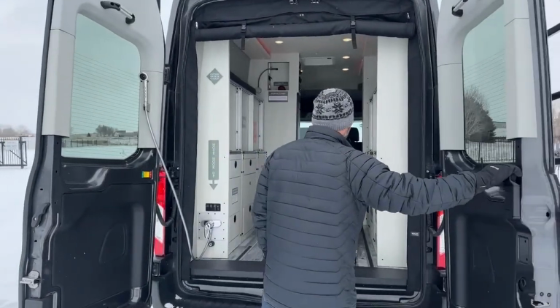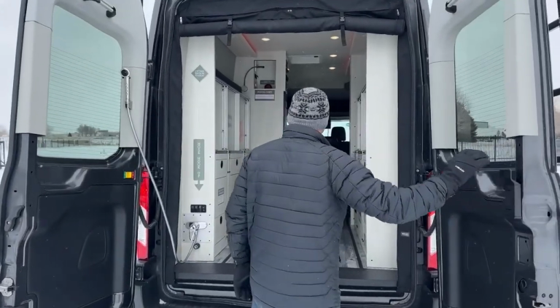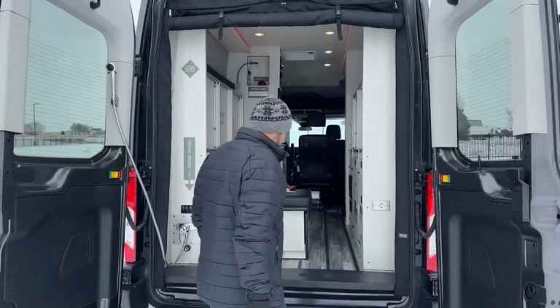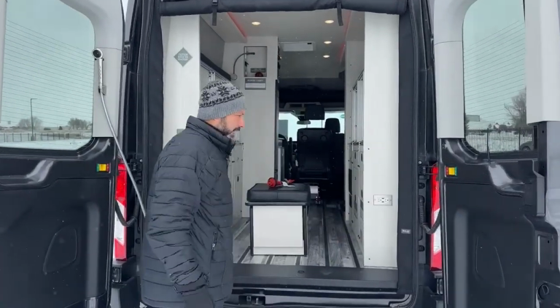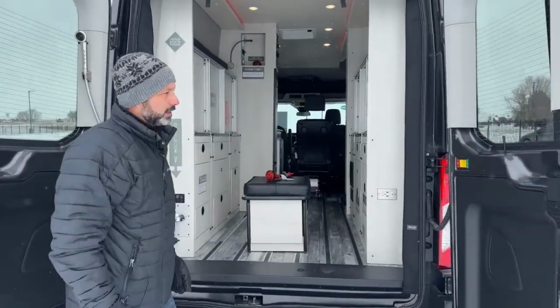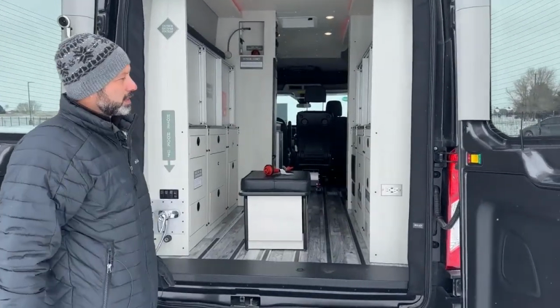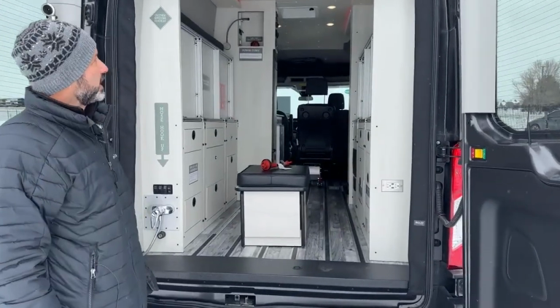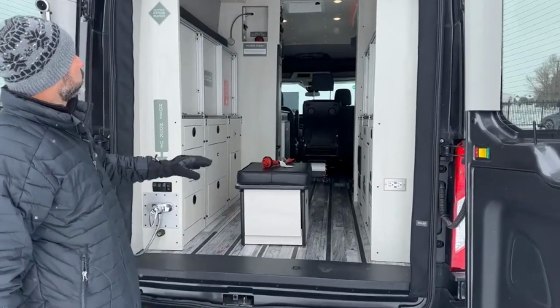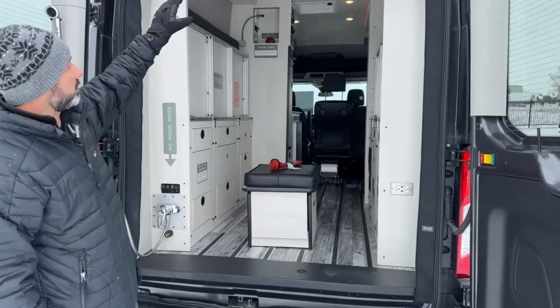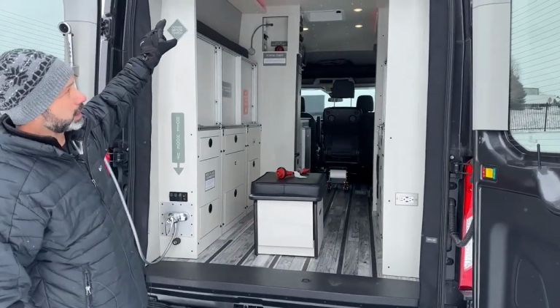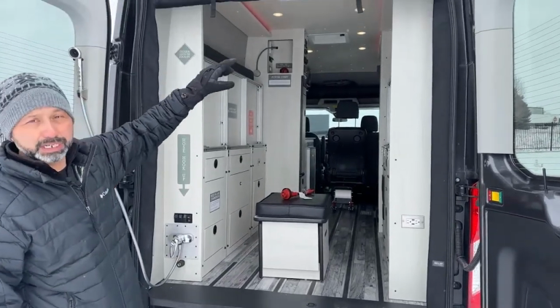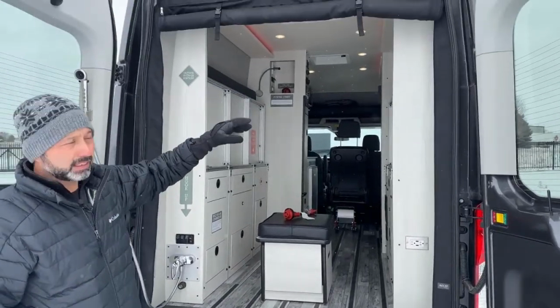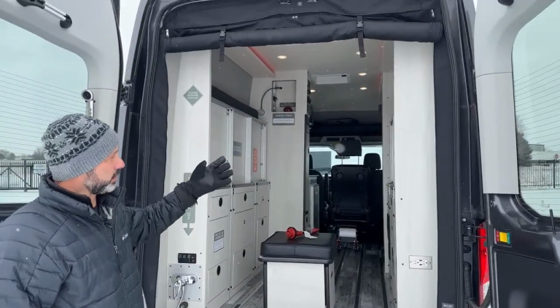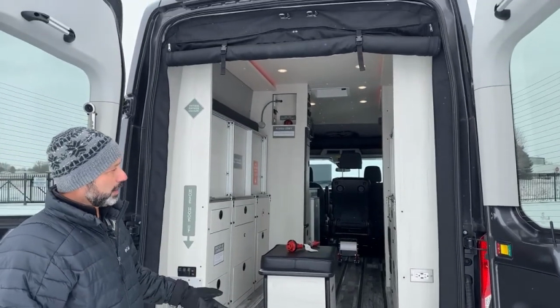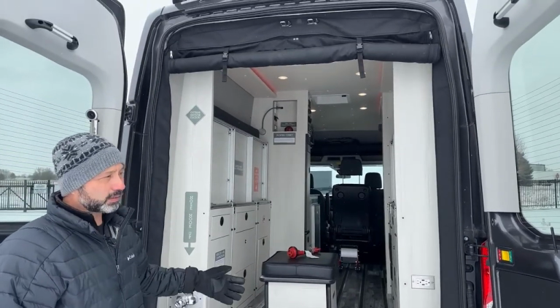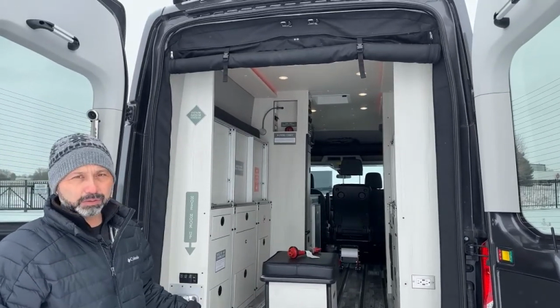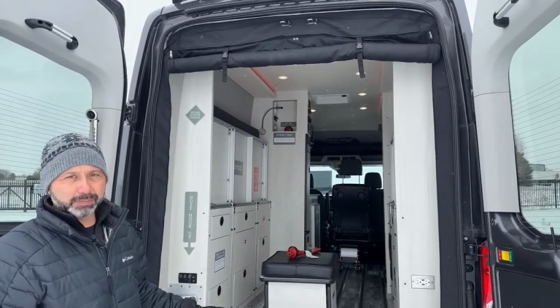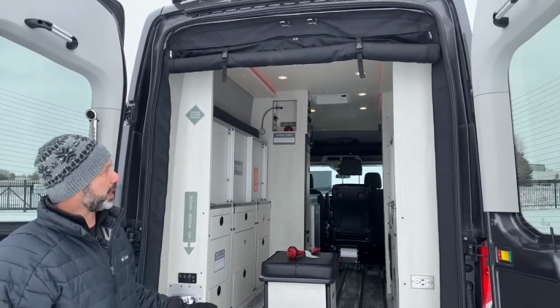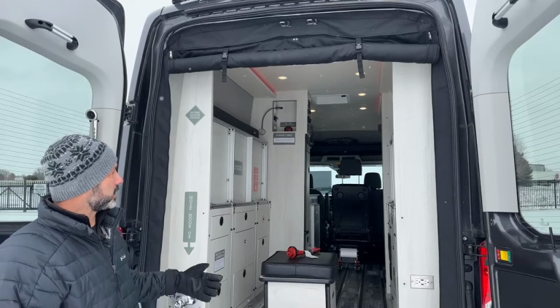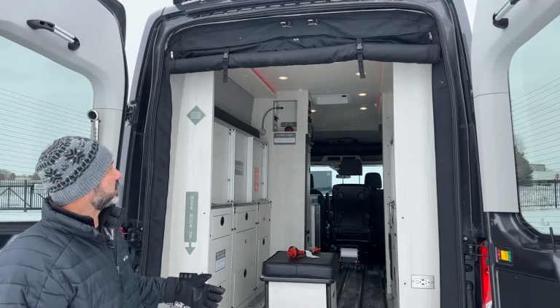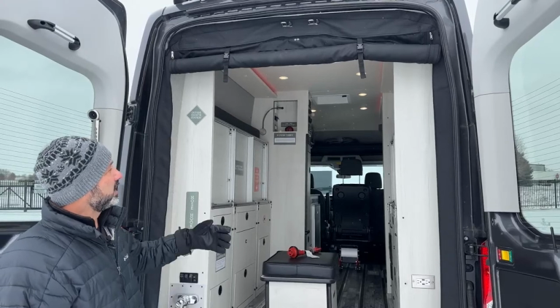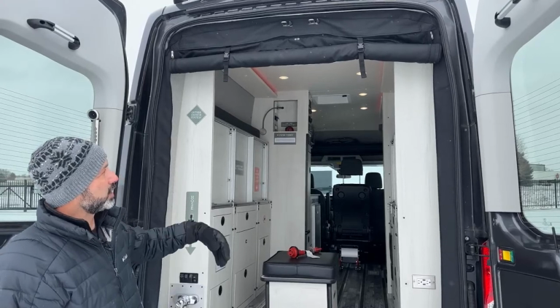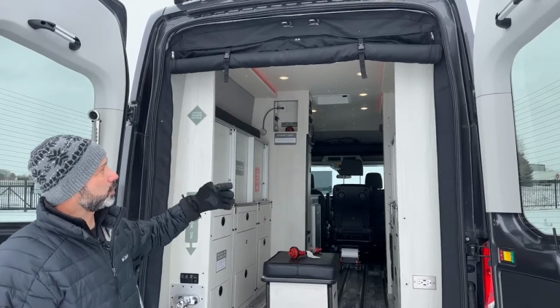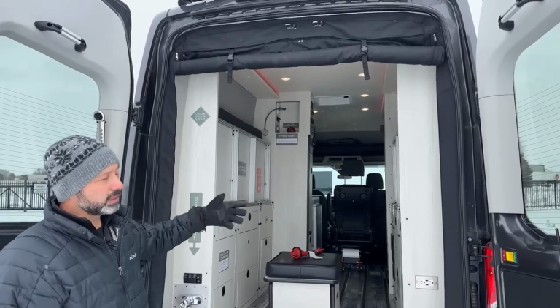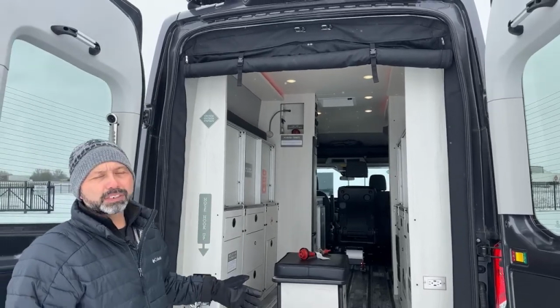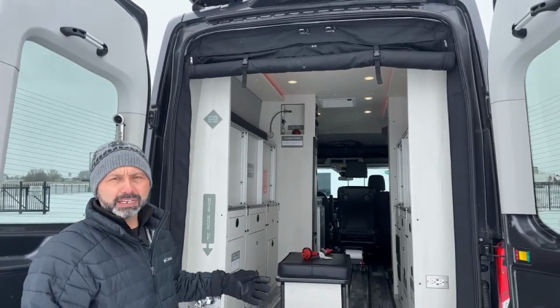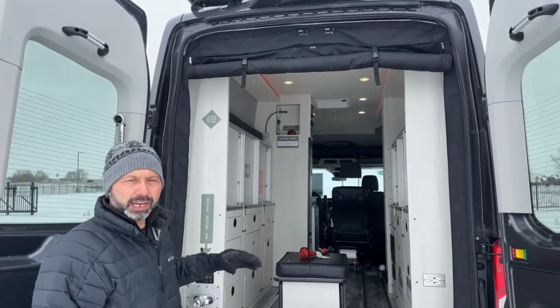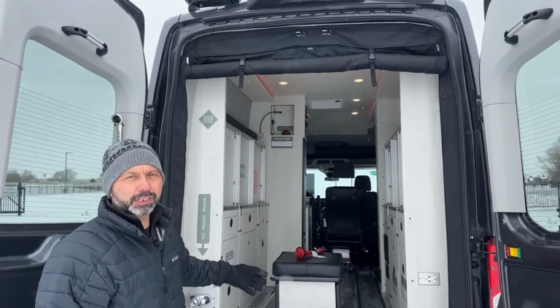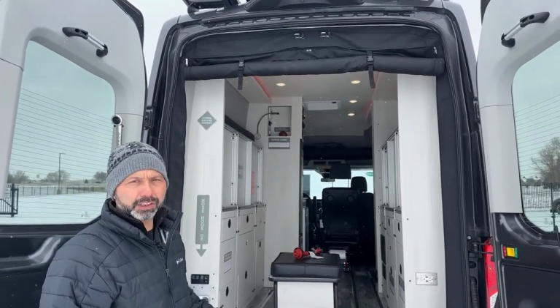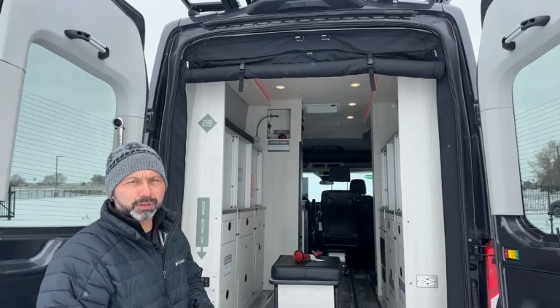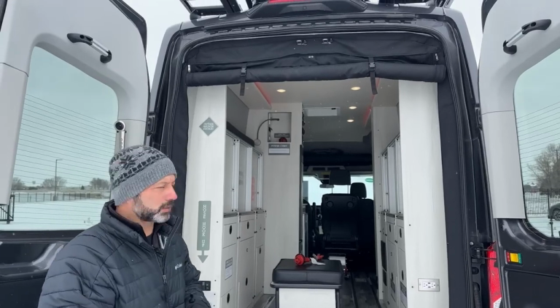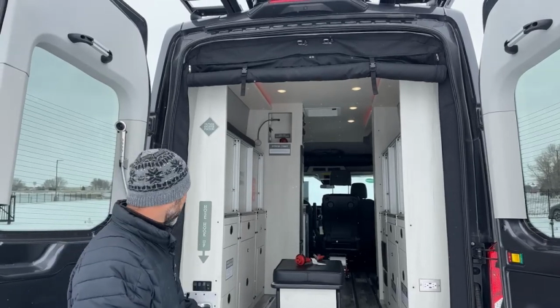A couple things I want to point out on the back end: we do have a roll-lift screen to black out the windows when it's time to go to bed or get some privacy. You can also just open the screen so you have fresh air circulating through there when it's warm out.